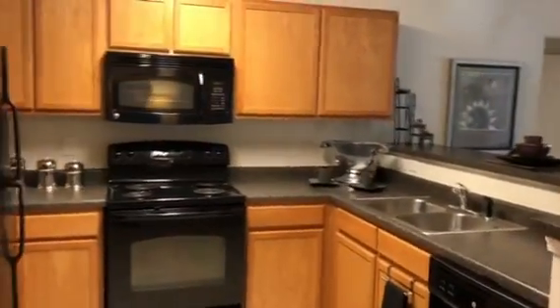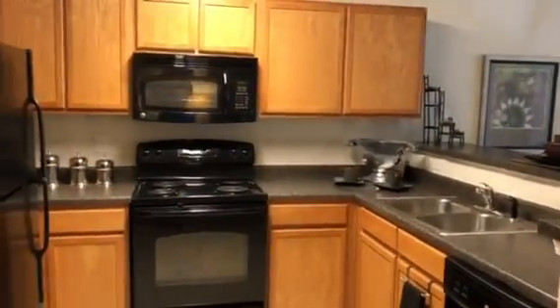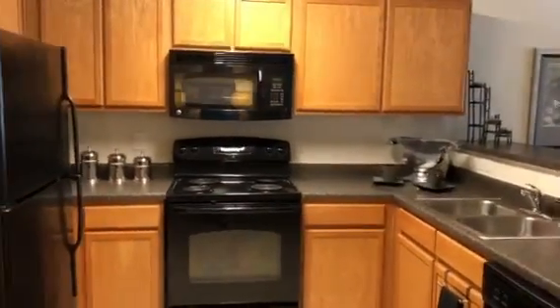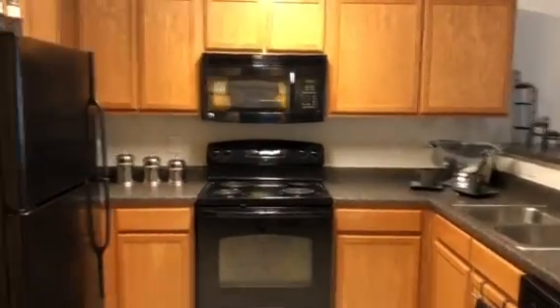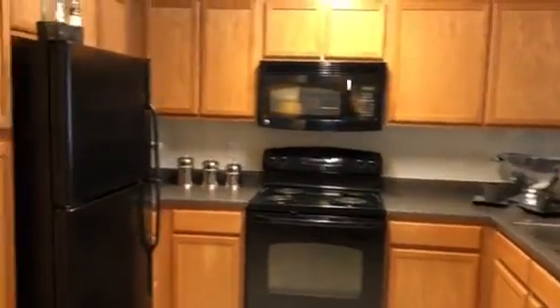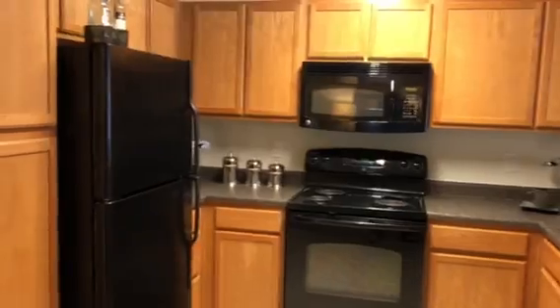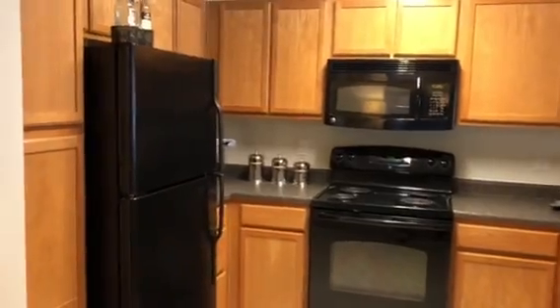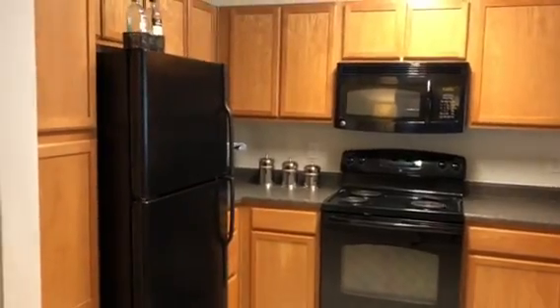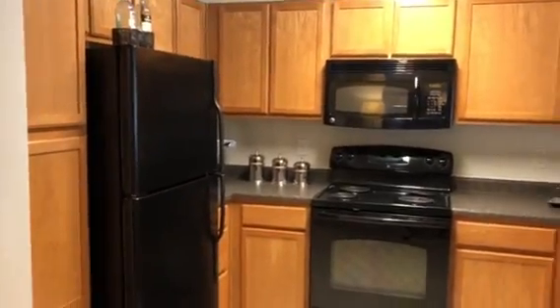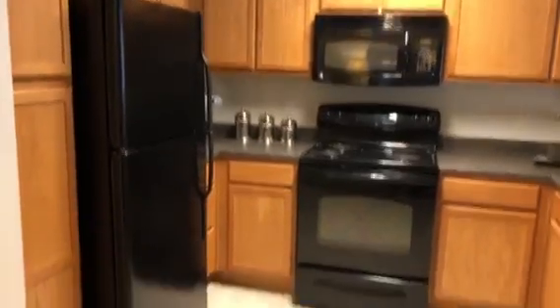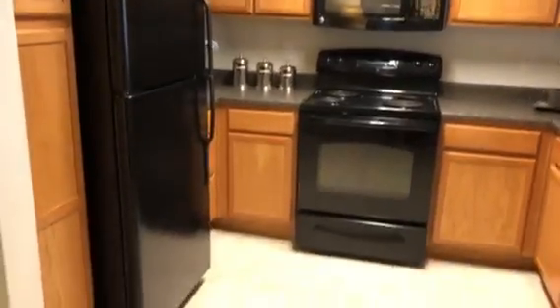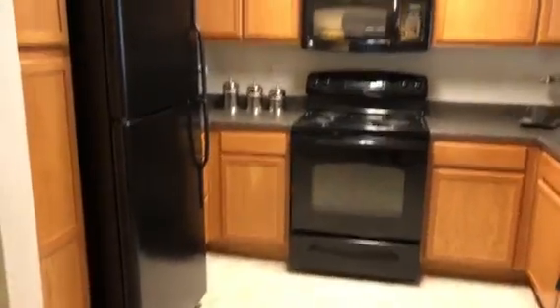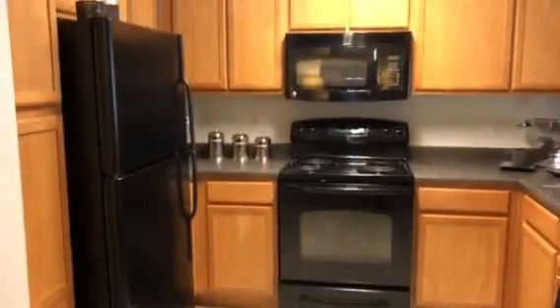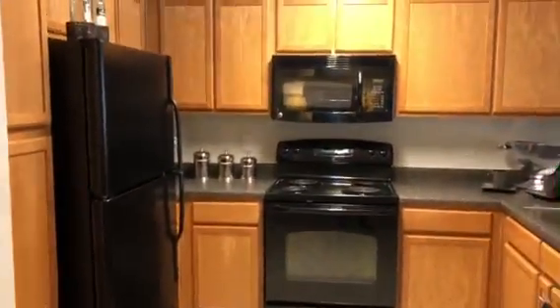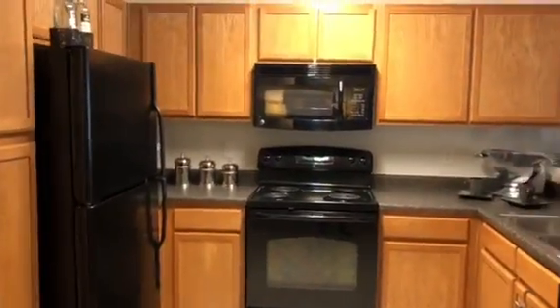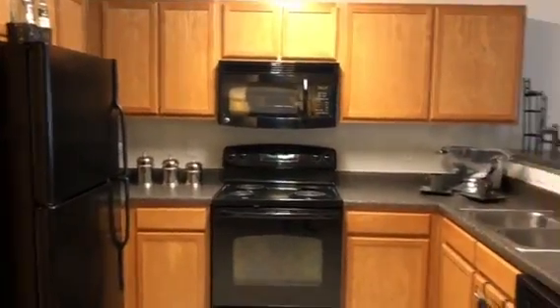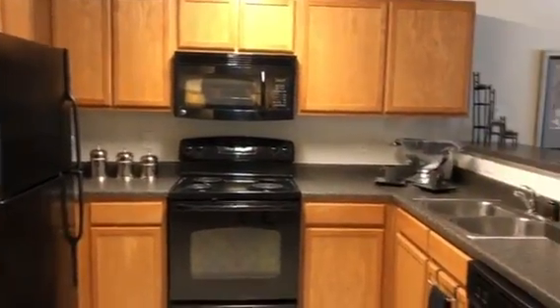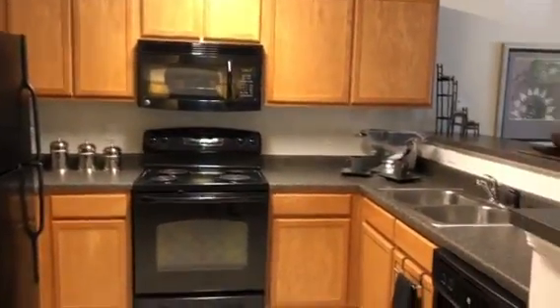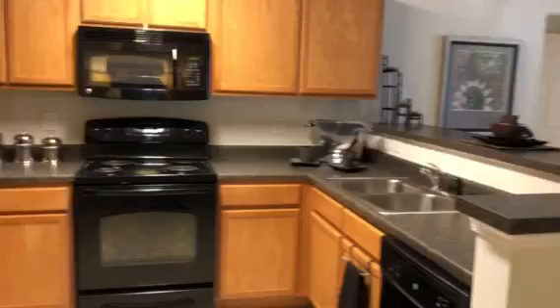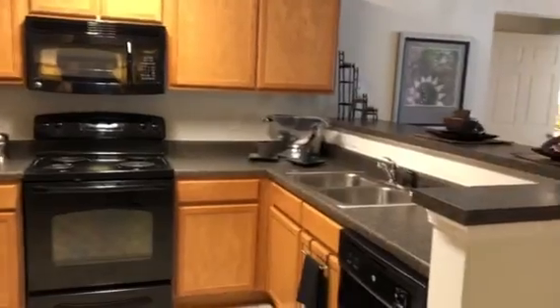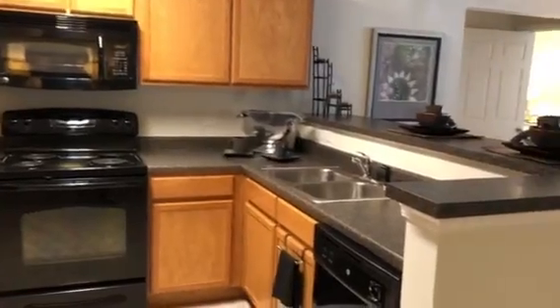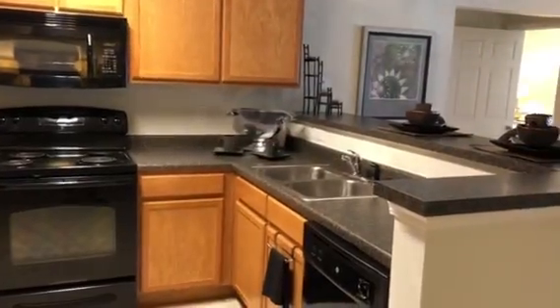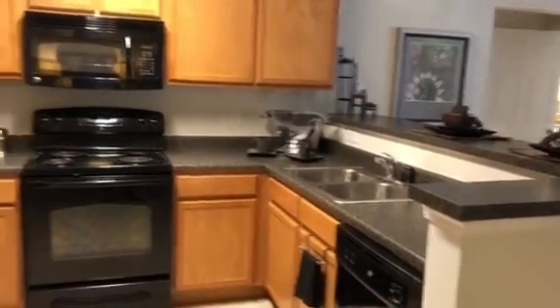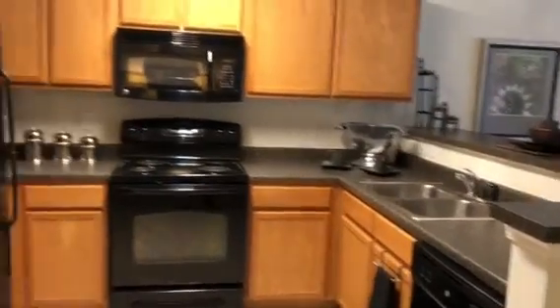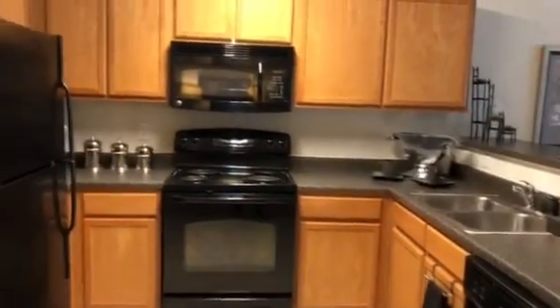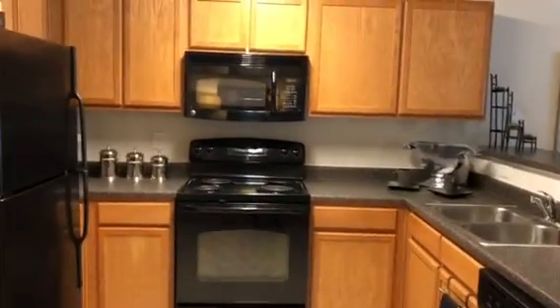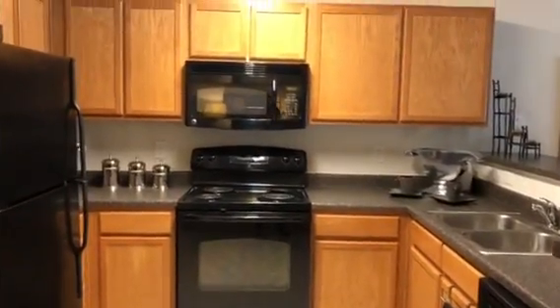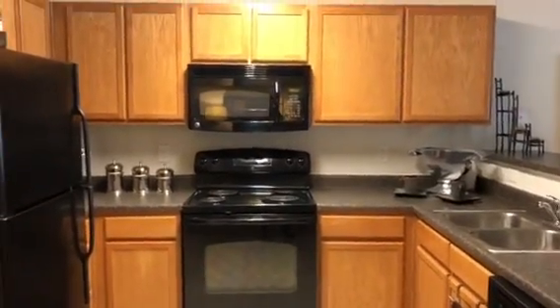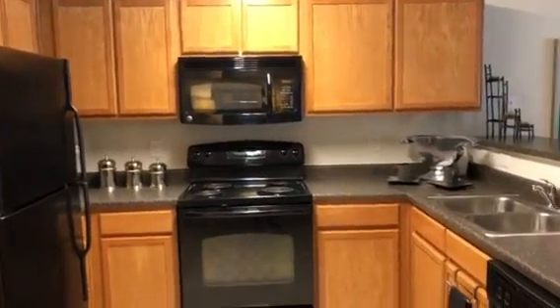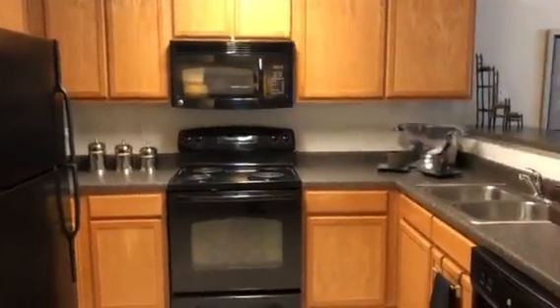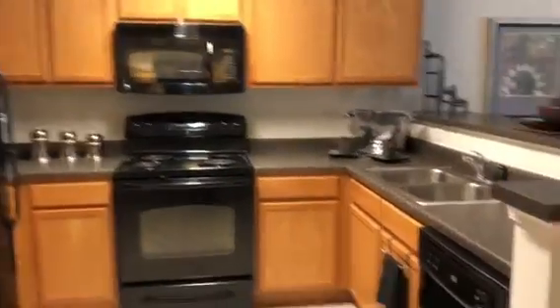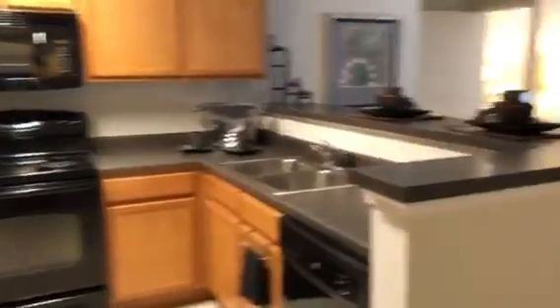As you come in the door, to the left you'll see your kitchen area. You can see all of the cabinet space that we have as well as countertop space. All black GE appliances for you.